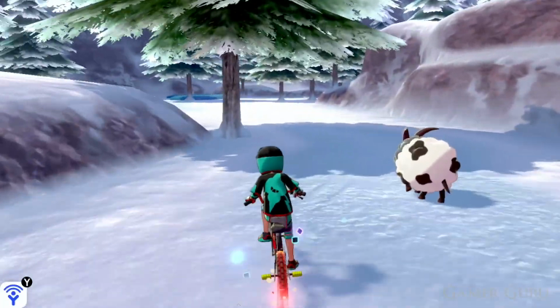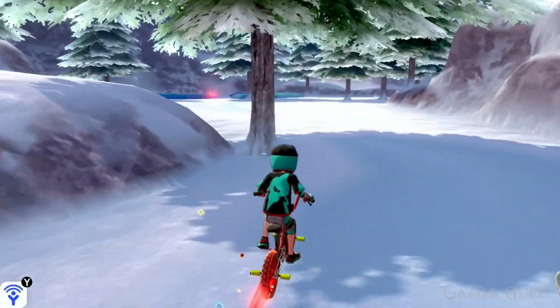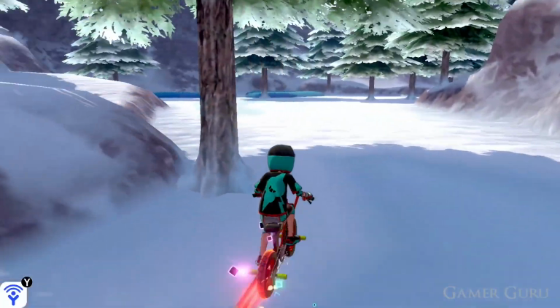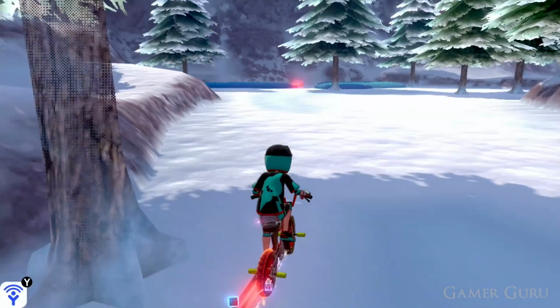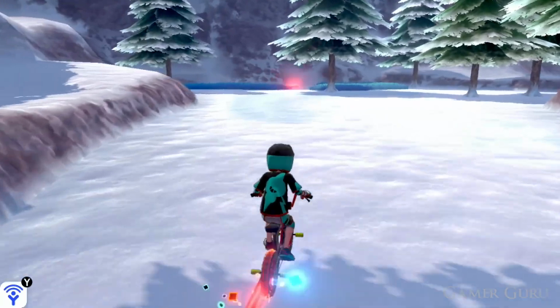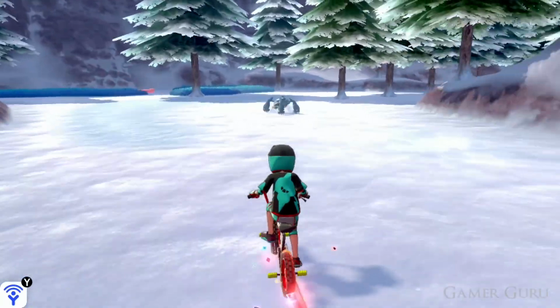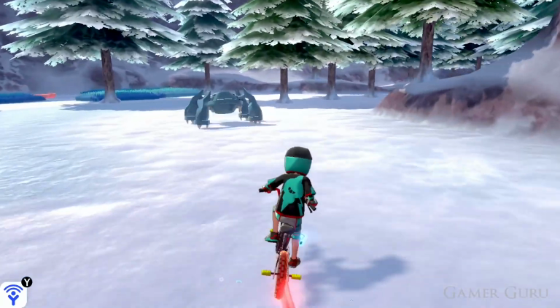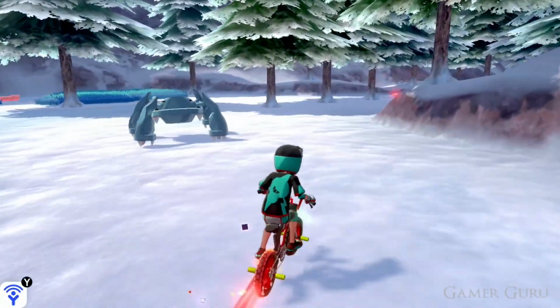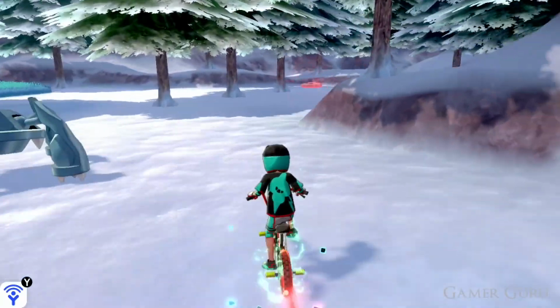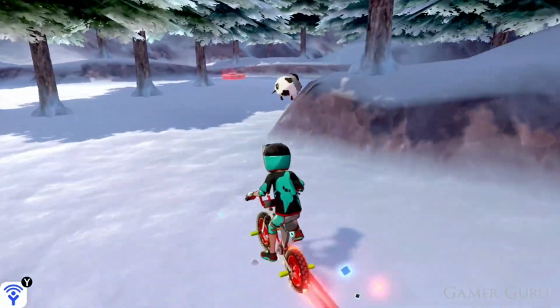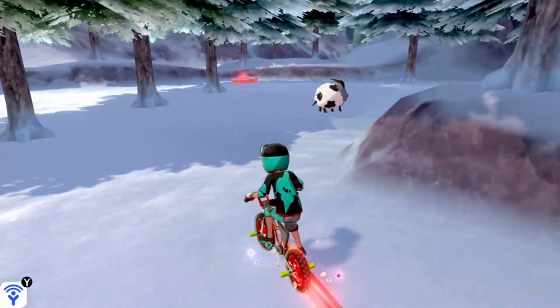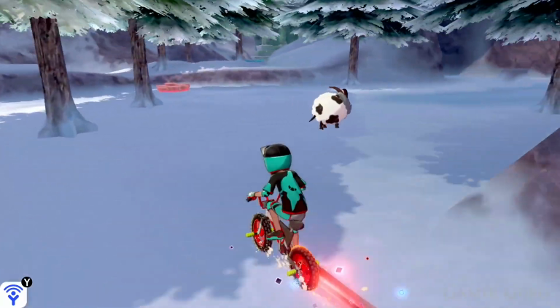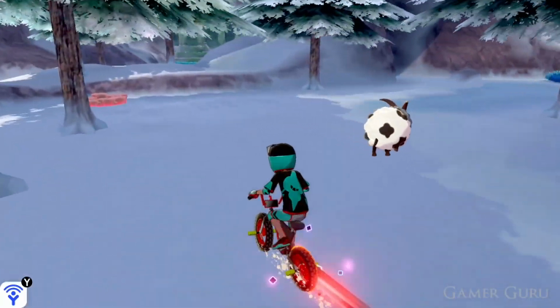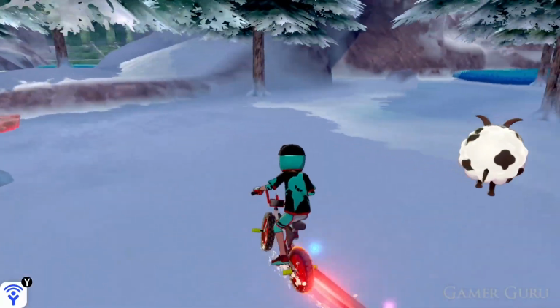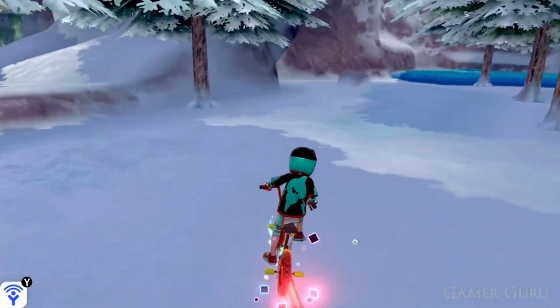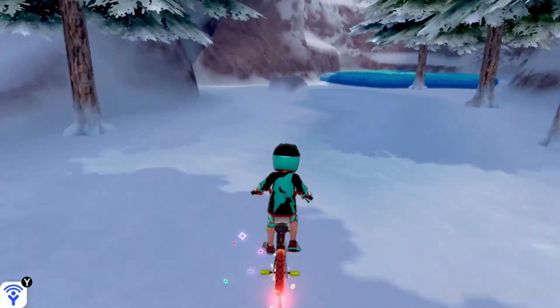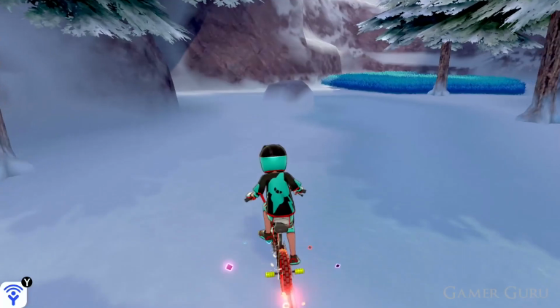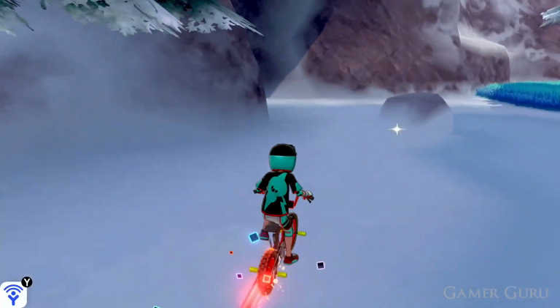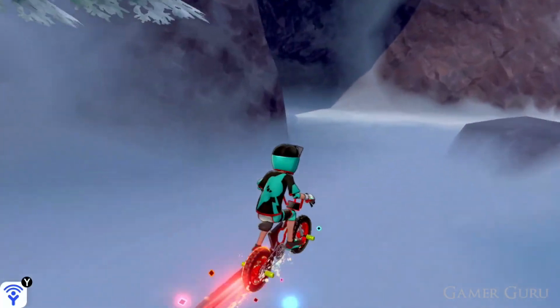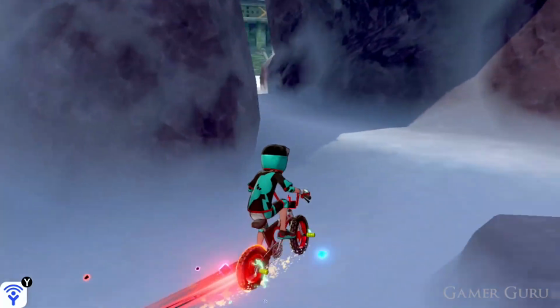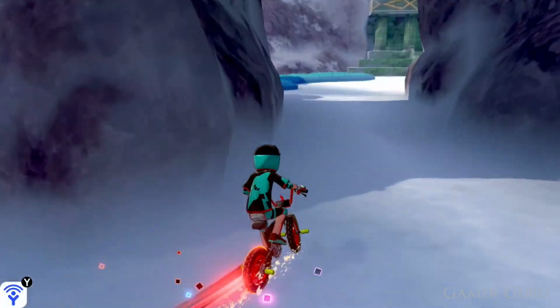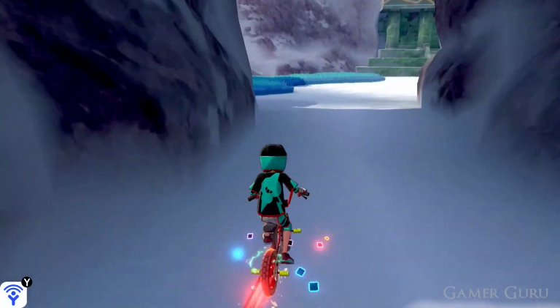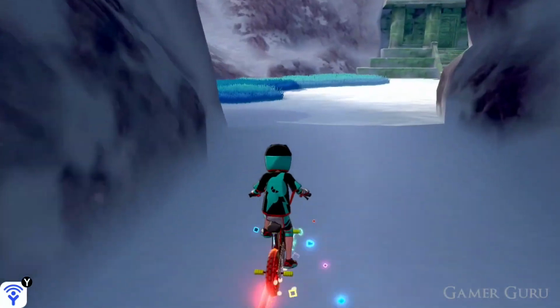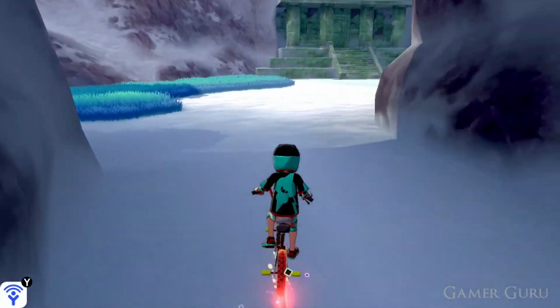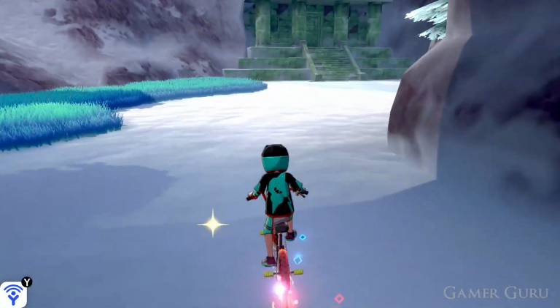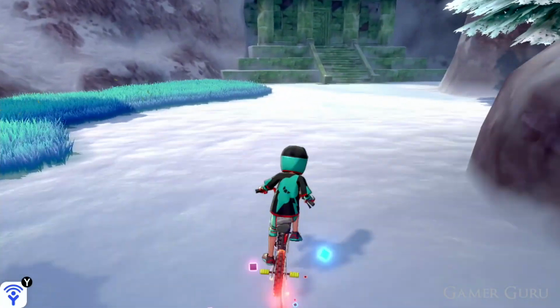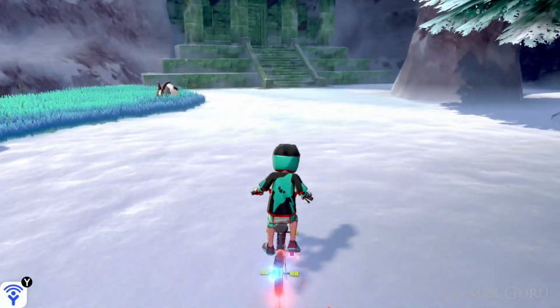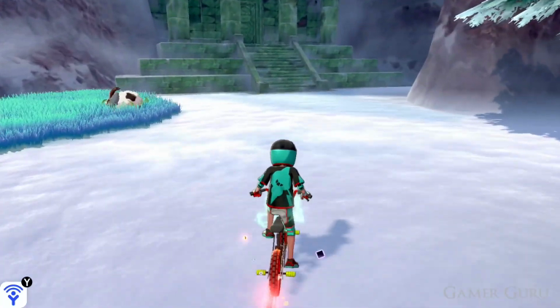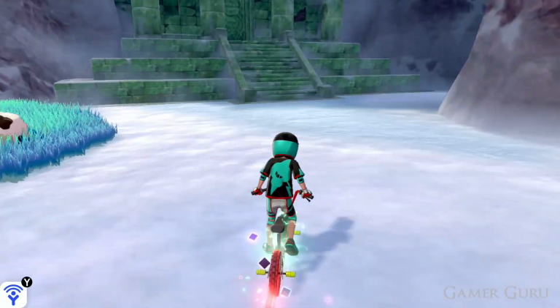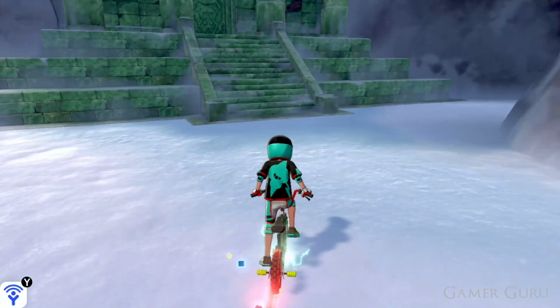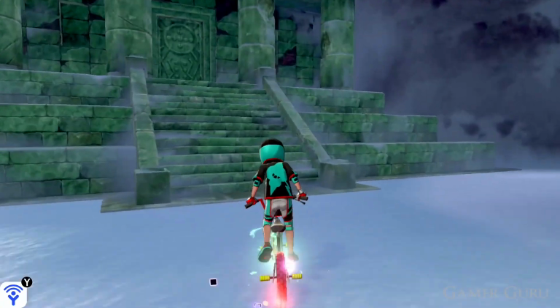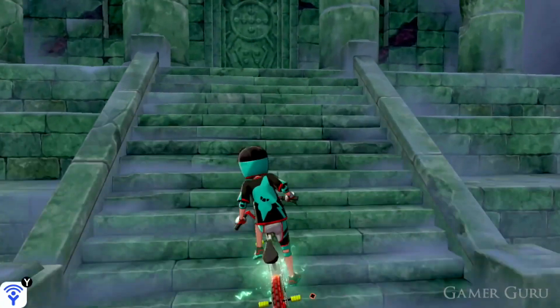To find the Iceberg Ruins it's very simple. We're simply going to take the Snowslide Slope and after the first hill we're going to find some ruins on the left hand side, and just behind these ruins we can find a bit of a secret pathway heading down towards the ruins we need to find.